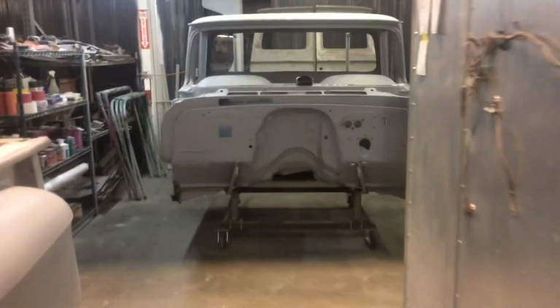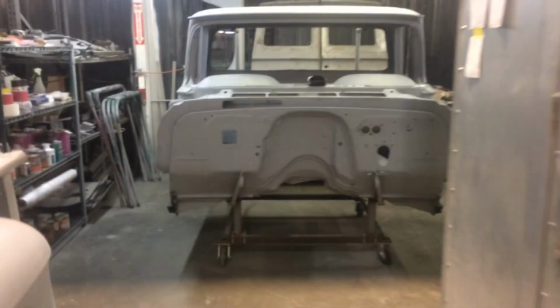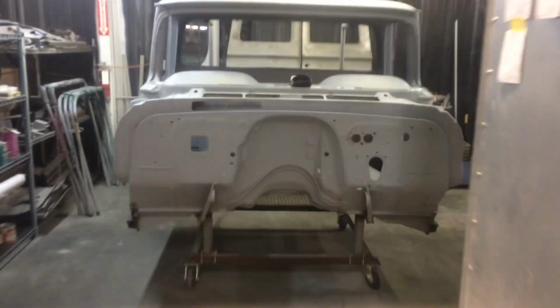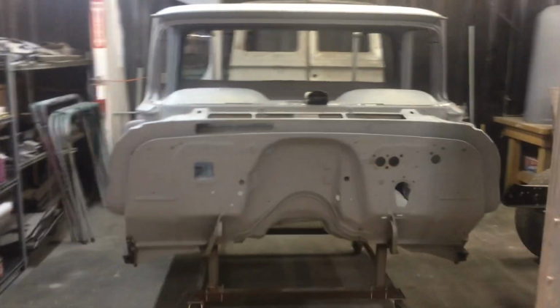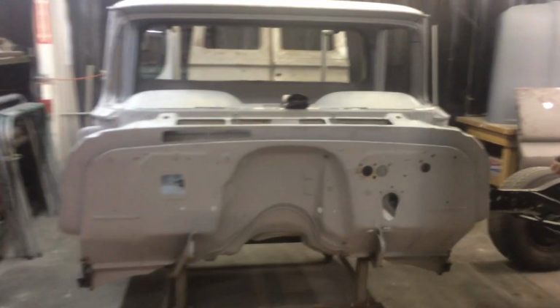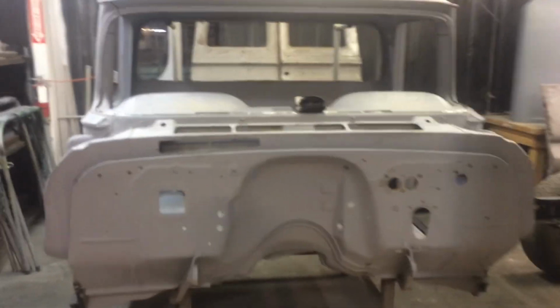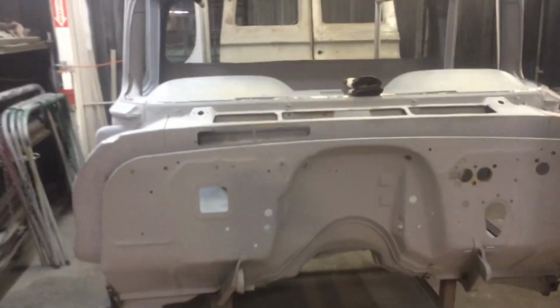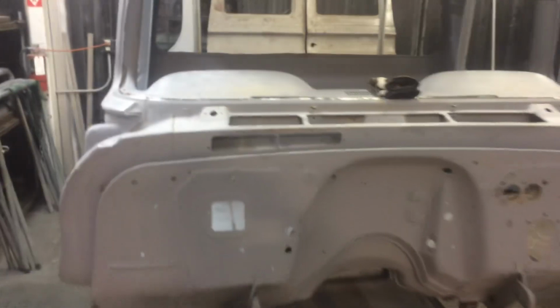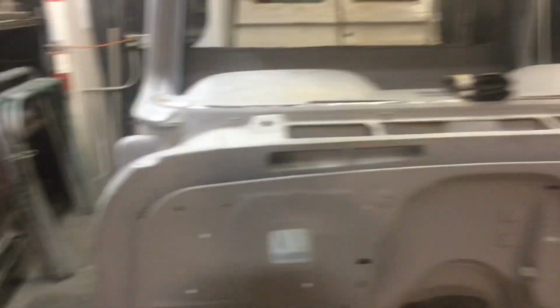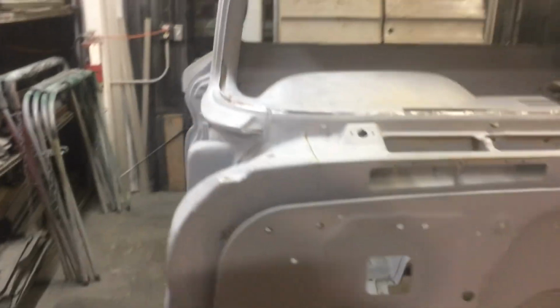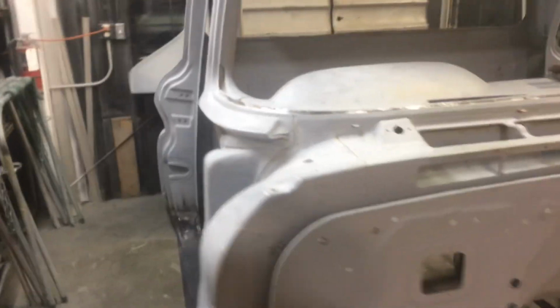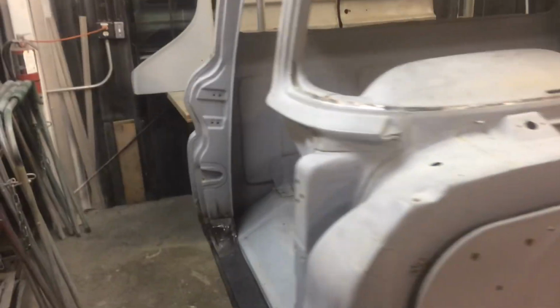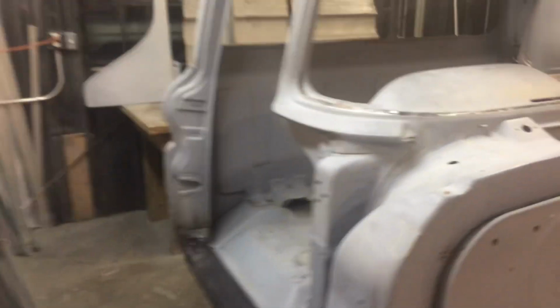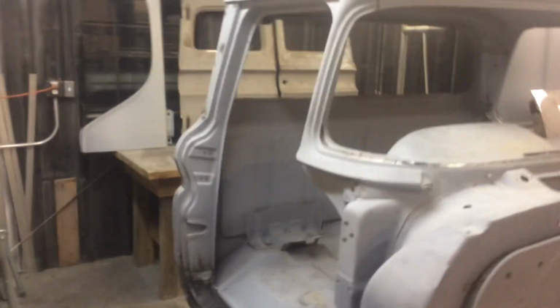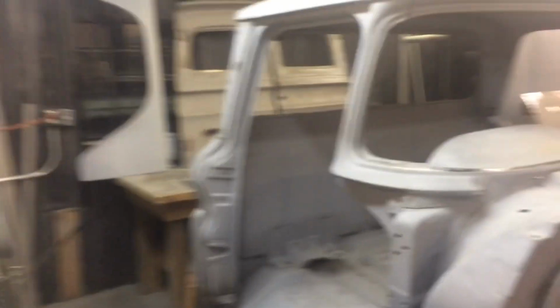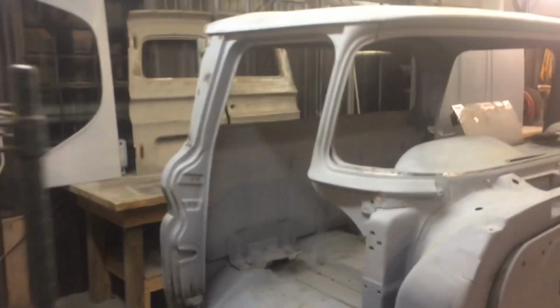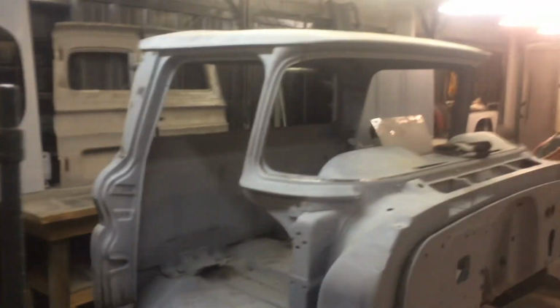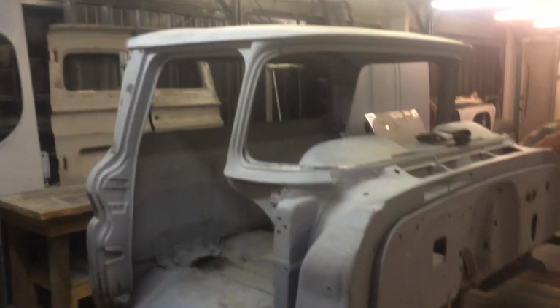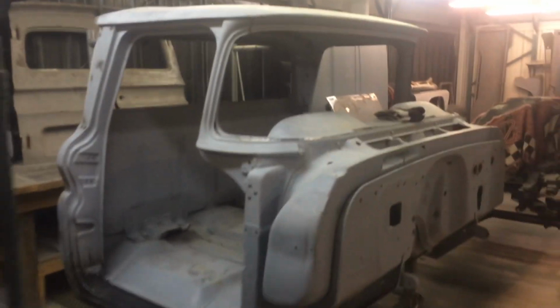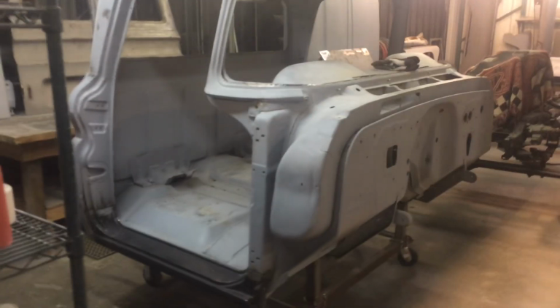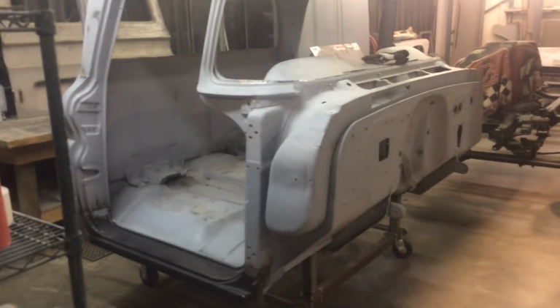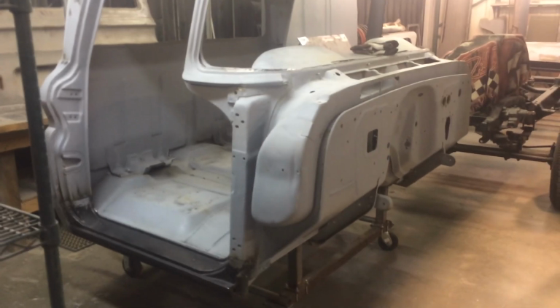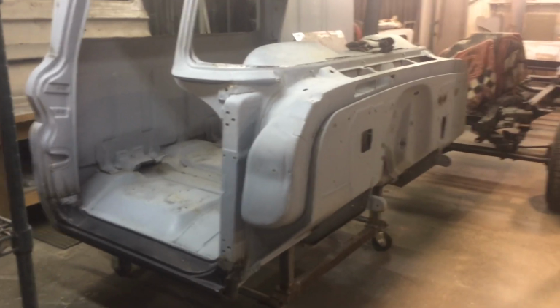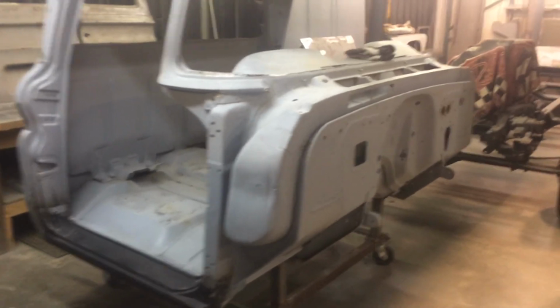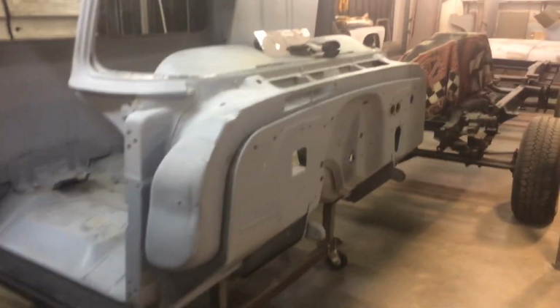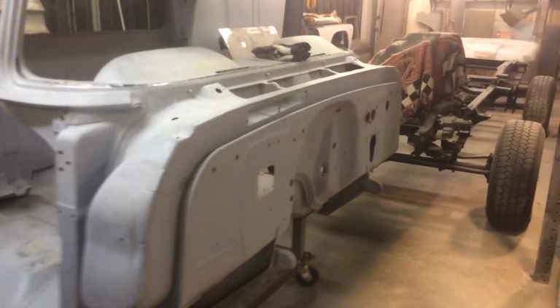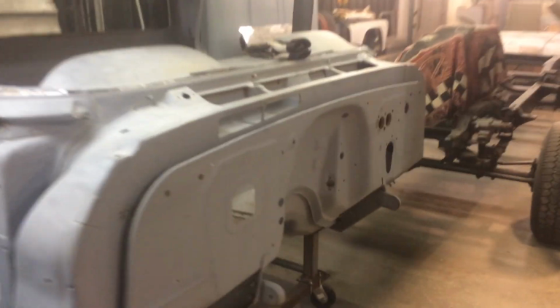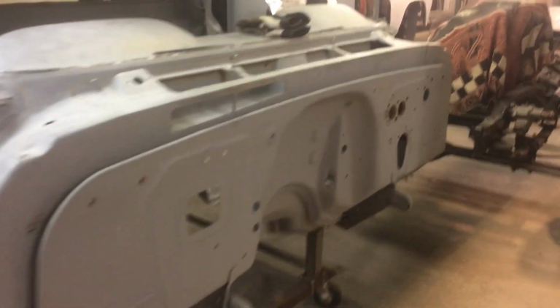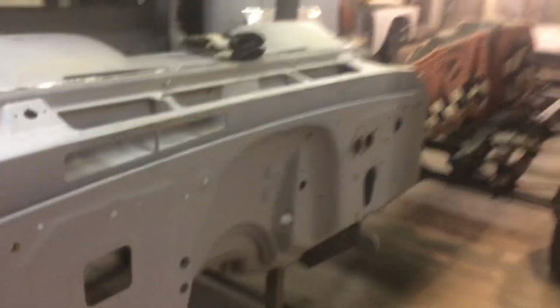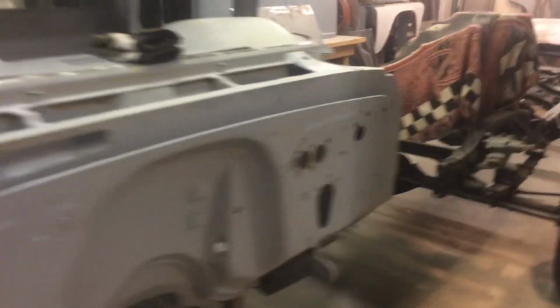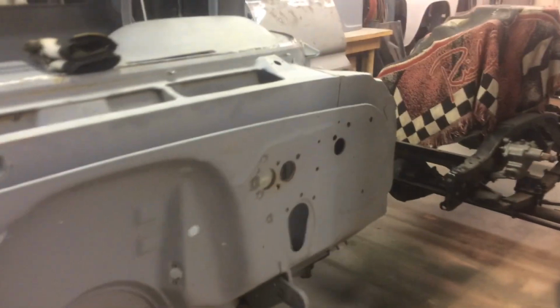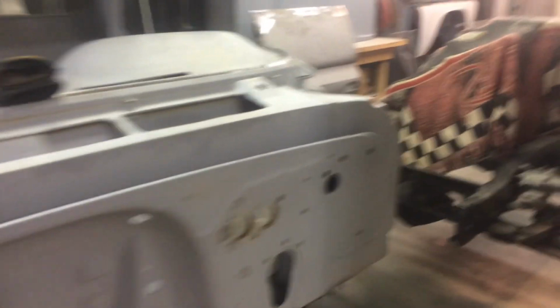Here's the cab we're working on — 63 short bed, 4x4, for a customer in Marina del Rey, California. Putting rockers and doing sheet metal repairs on it.